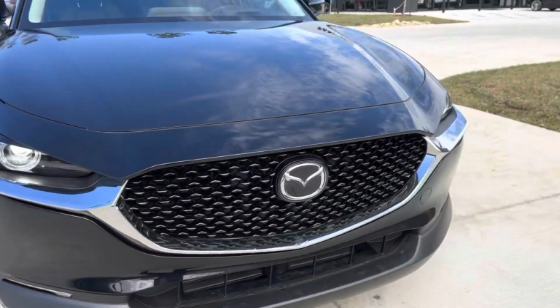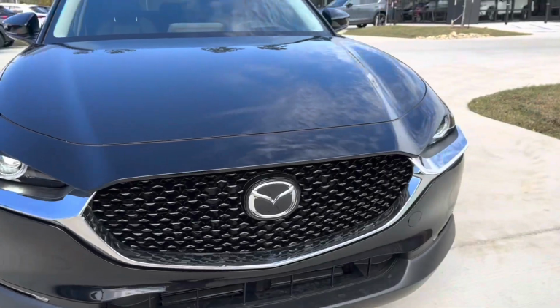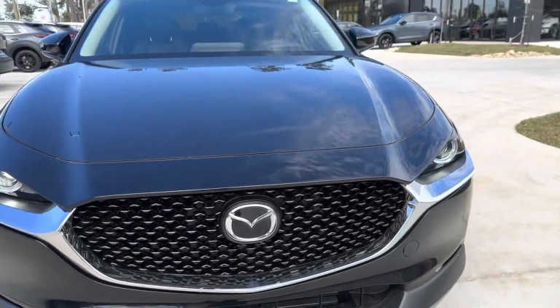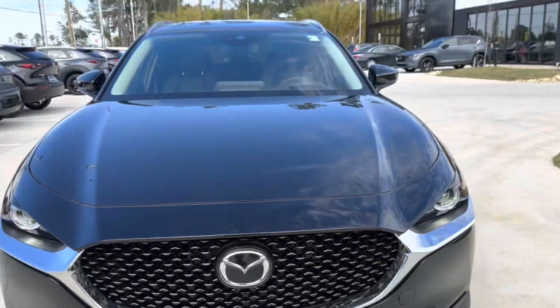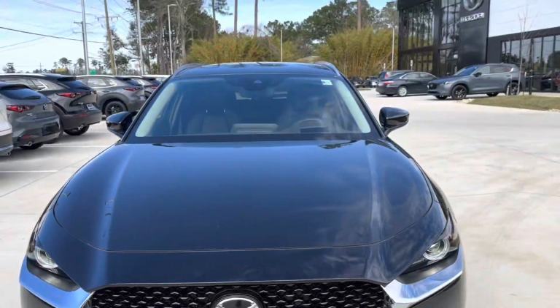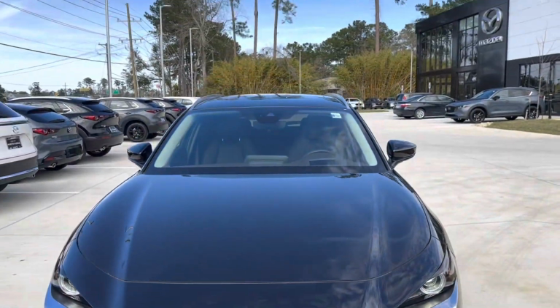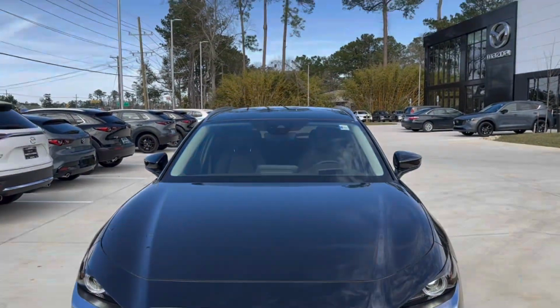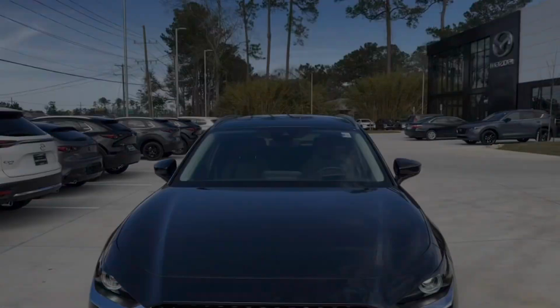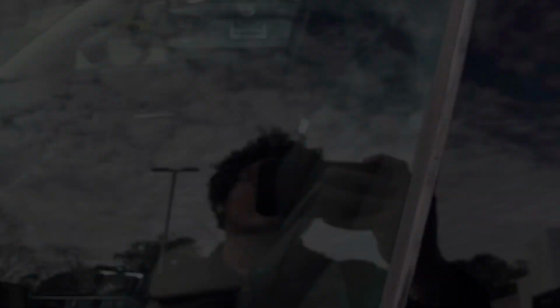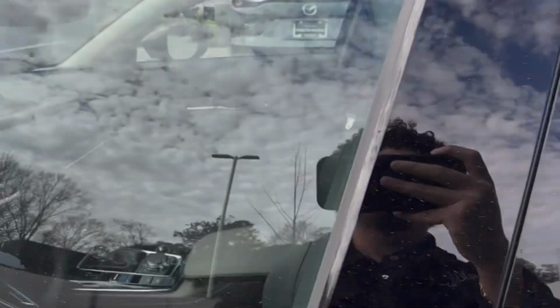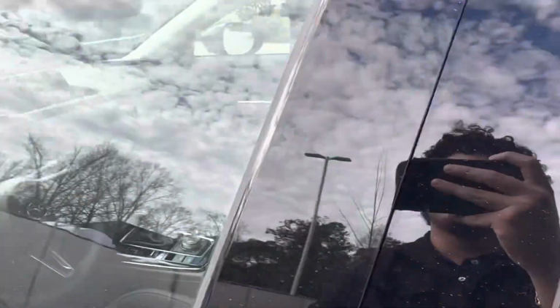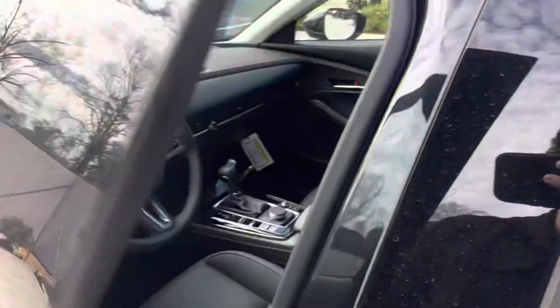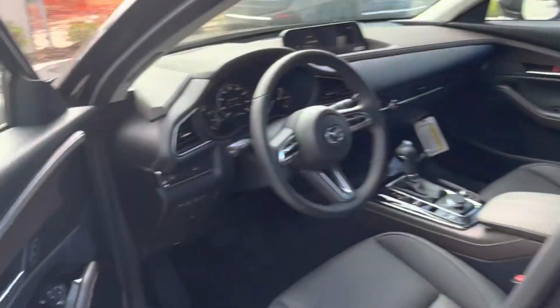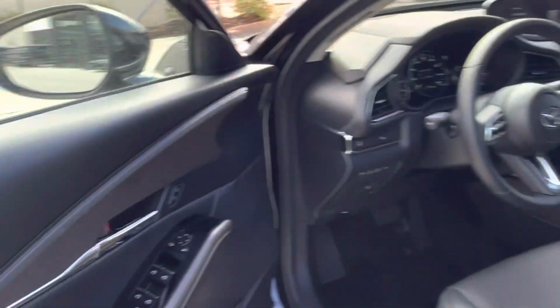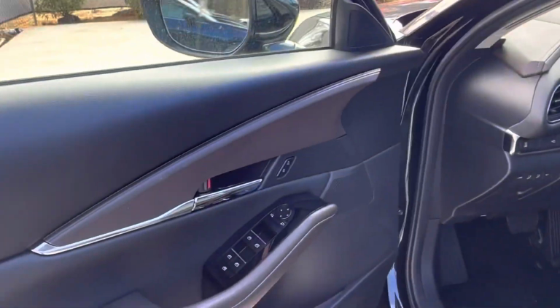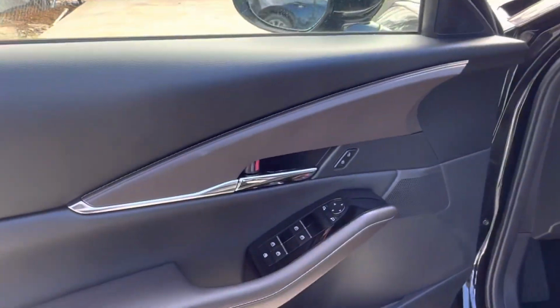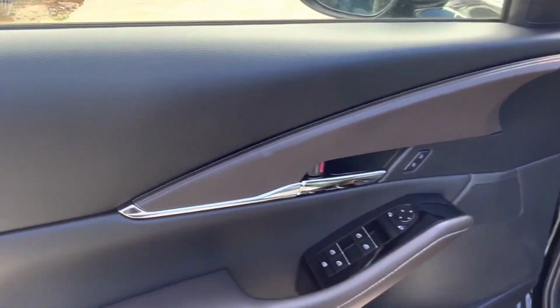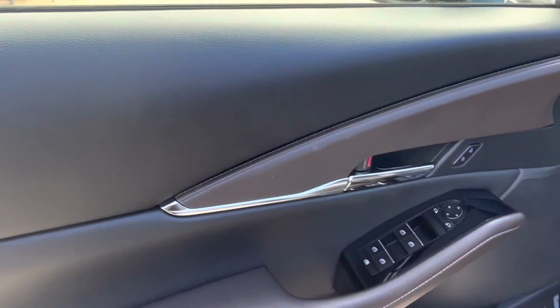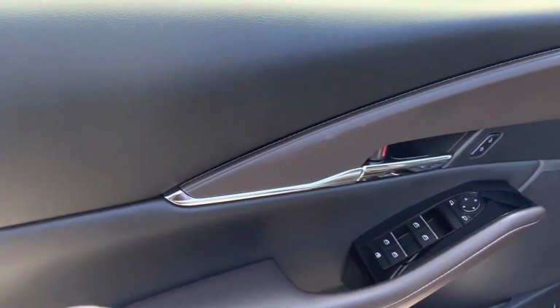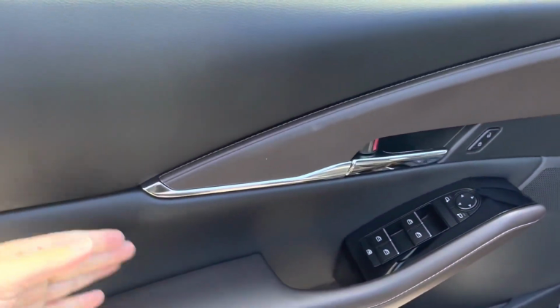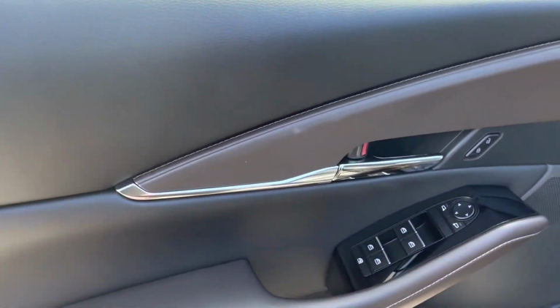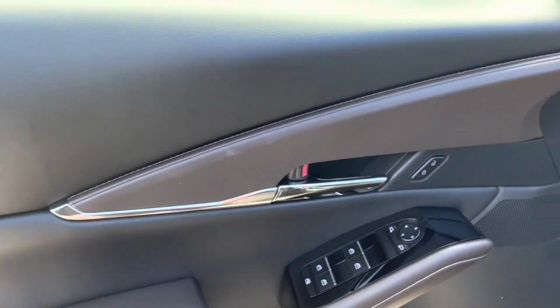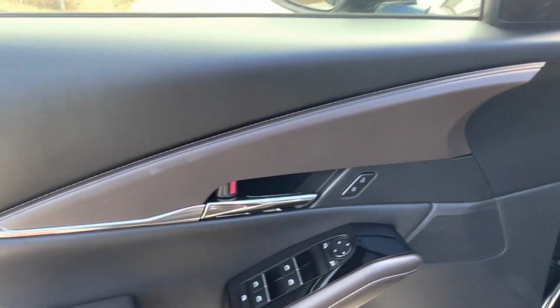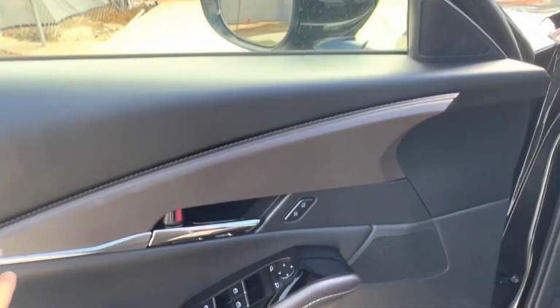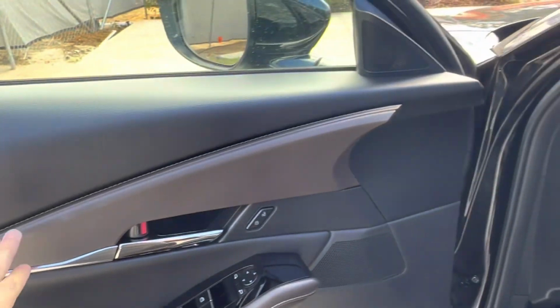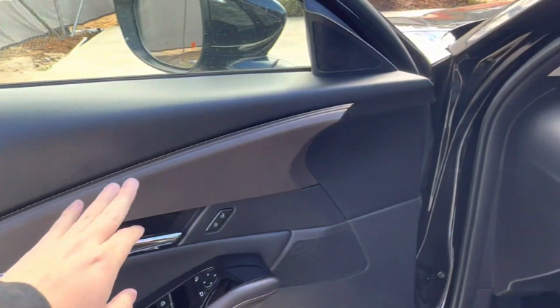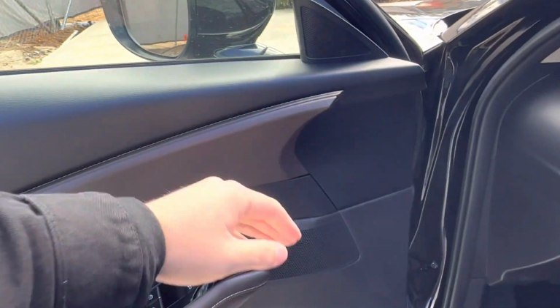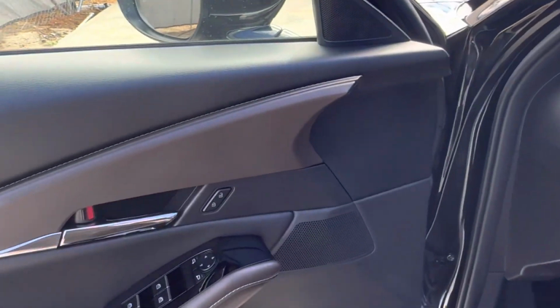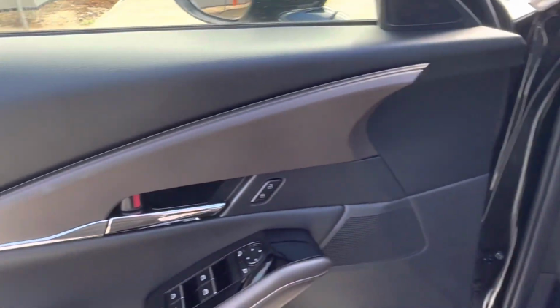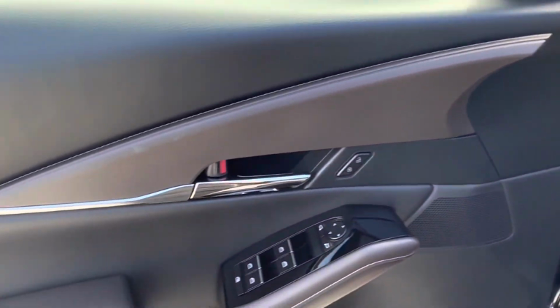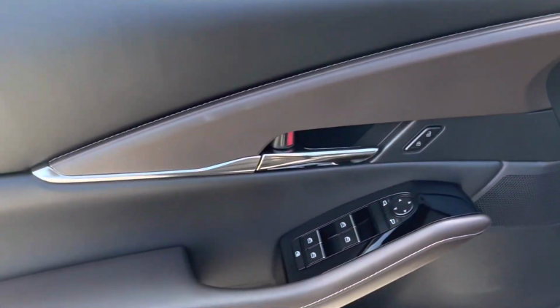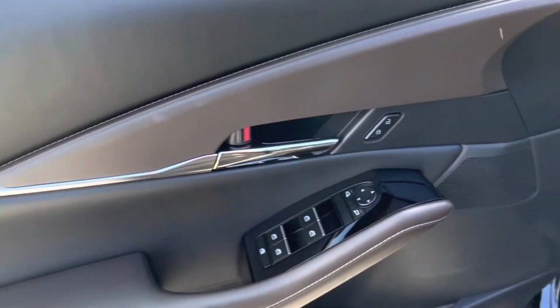Let's go check out the interior. Taking a look inside of our CX-30, we see that we have the lovely black with brown interior, which means we have brown accents on our seats as well as our doors.